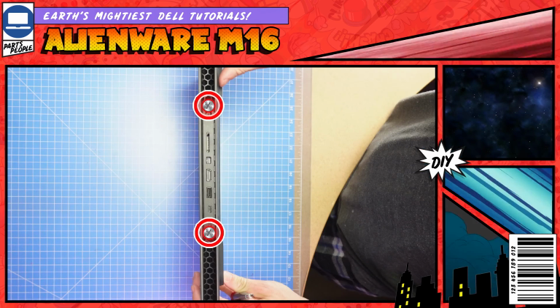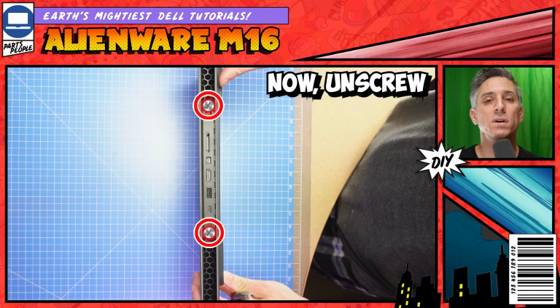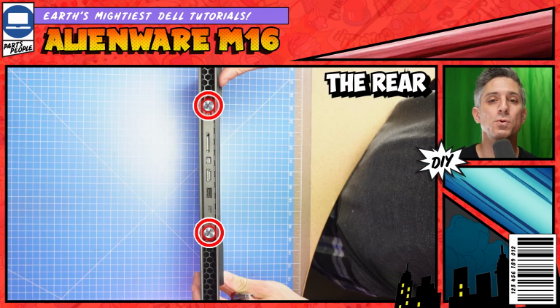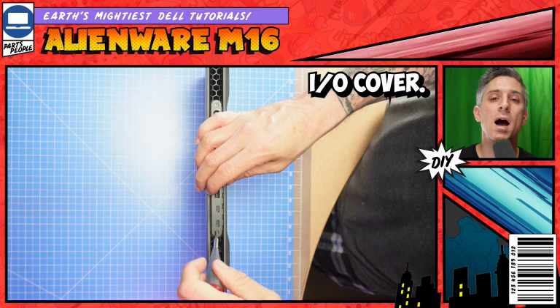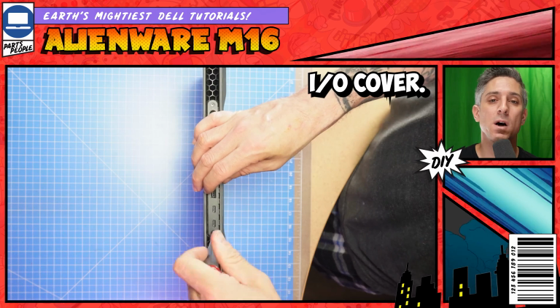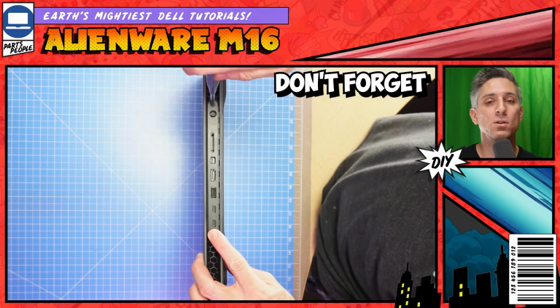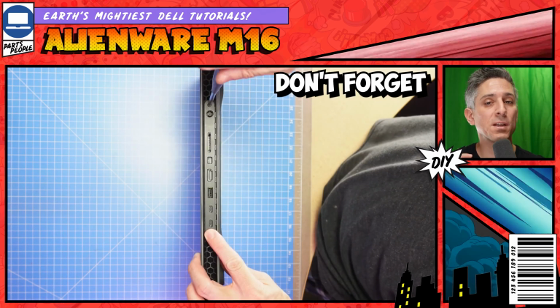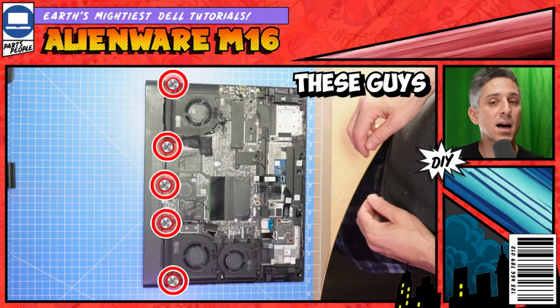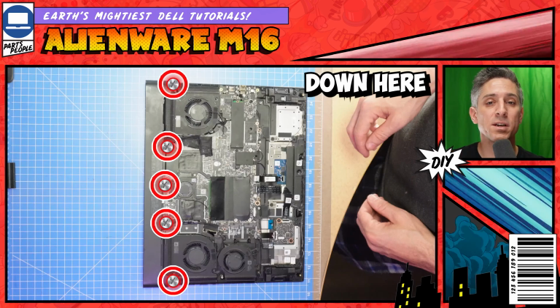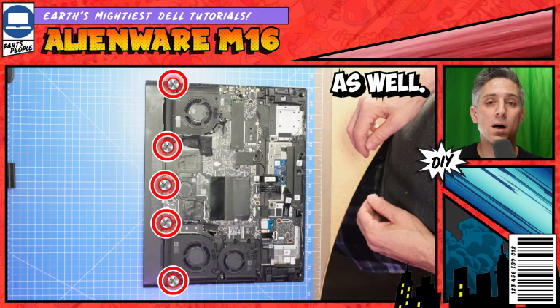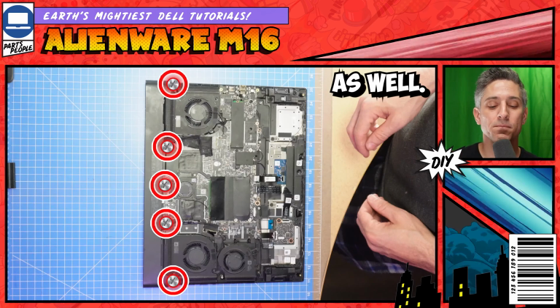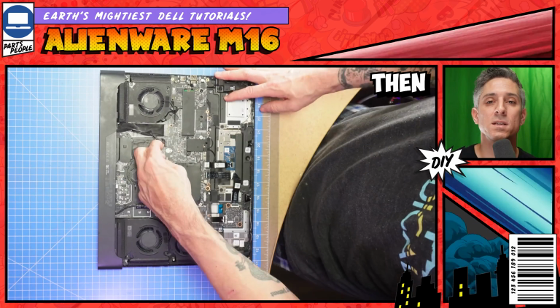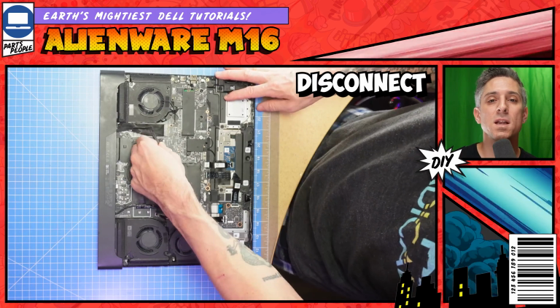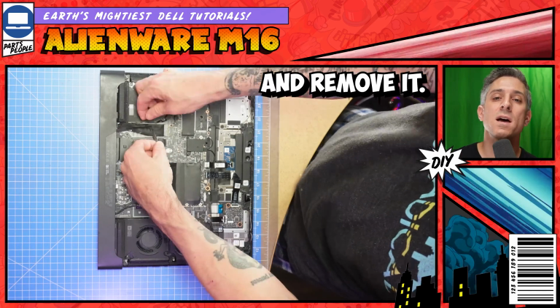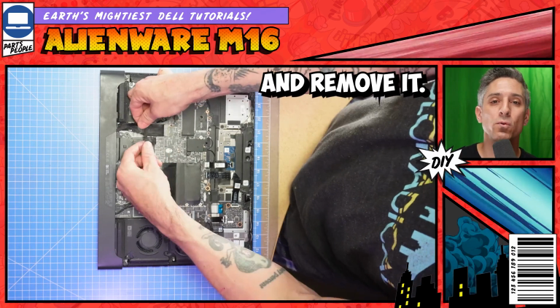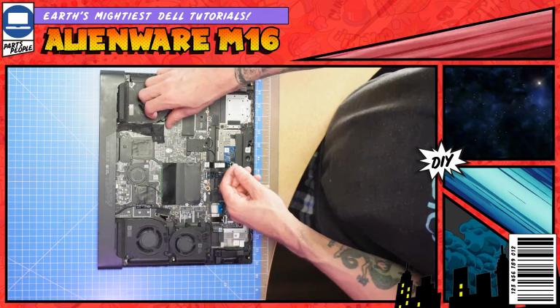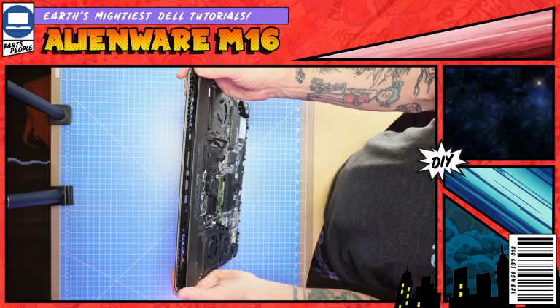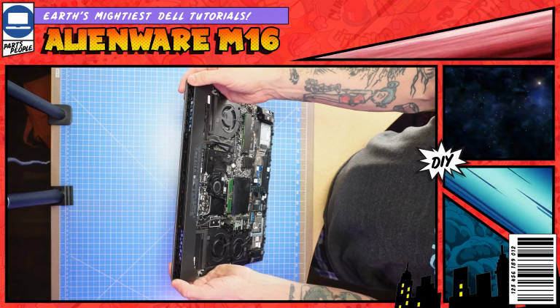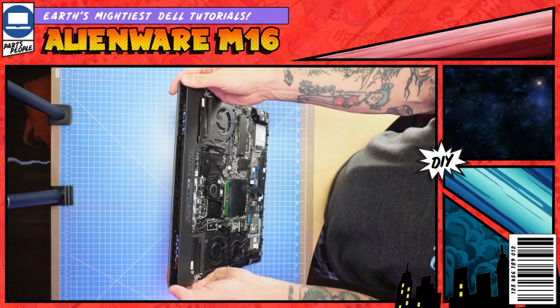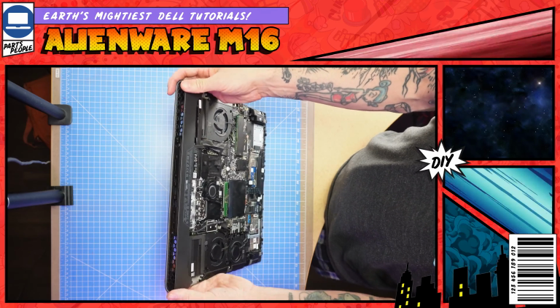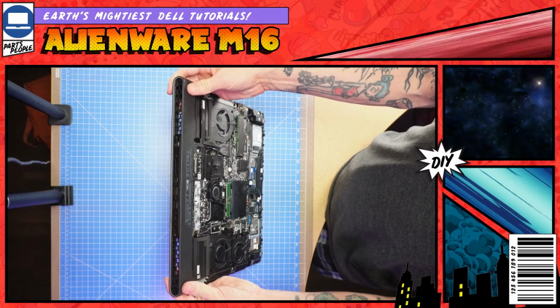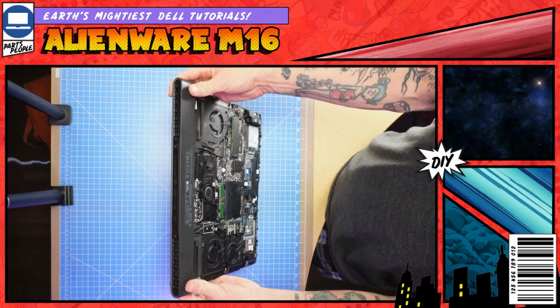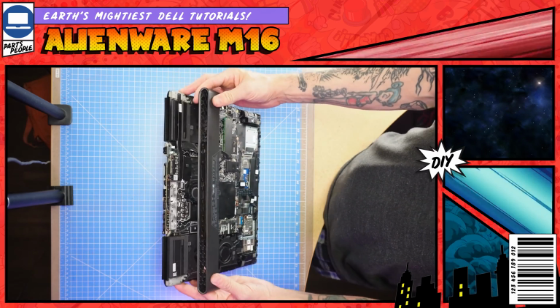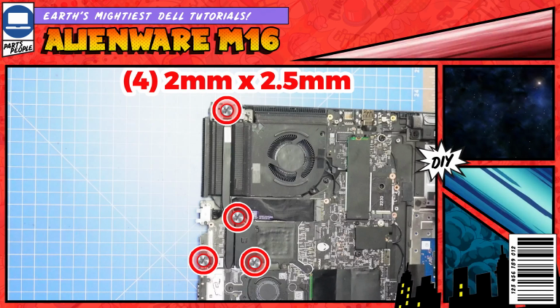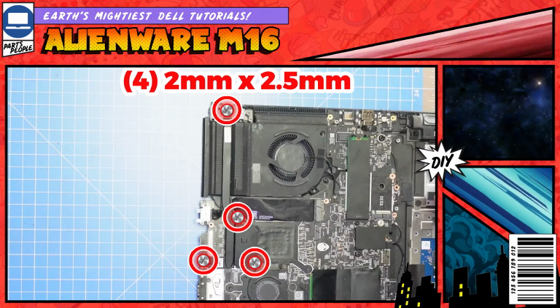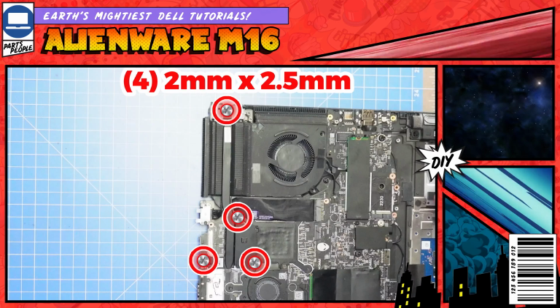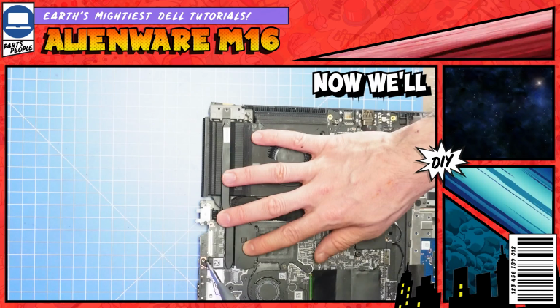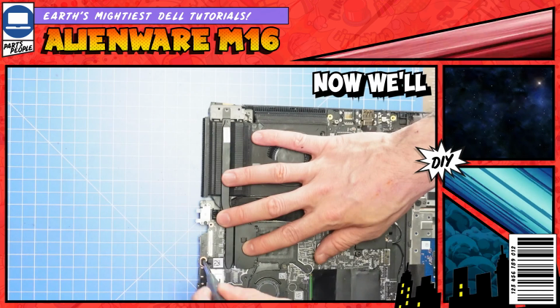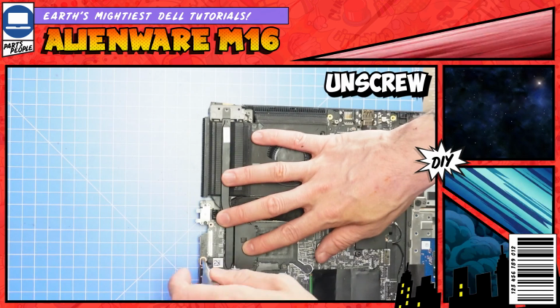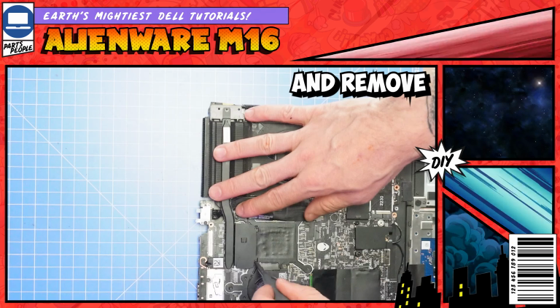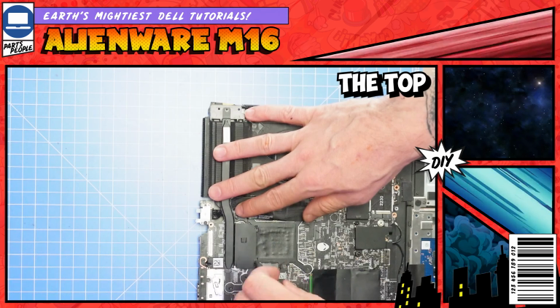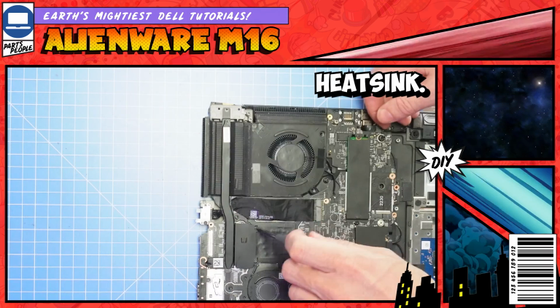Now unscrew the rear I/O cover. Don't forget these guys down here as well. Then disconnect and remove it. Unscrew and remove the top heat sink.